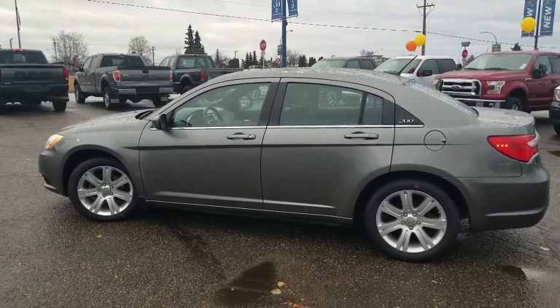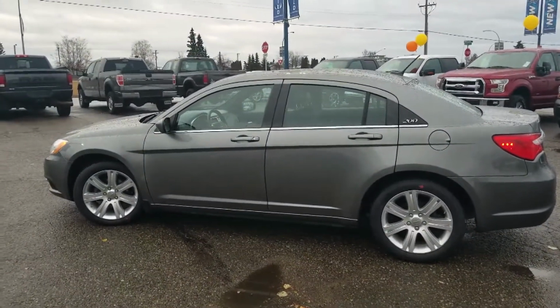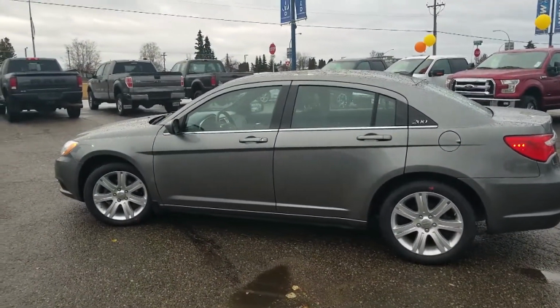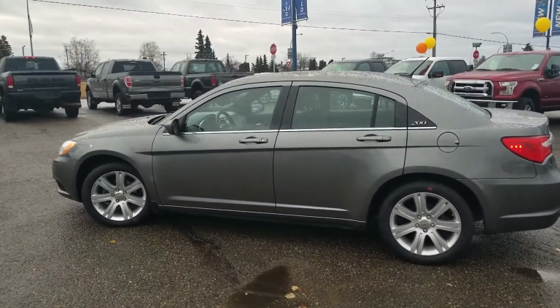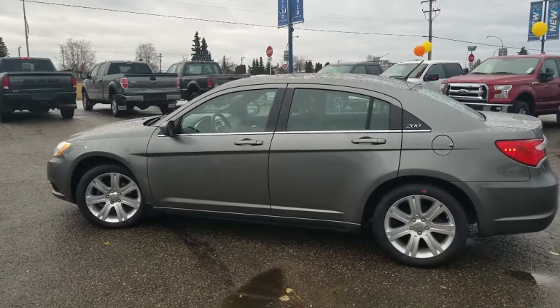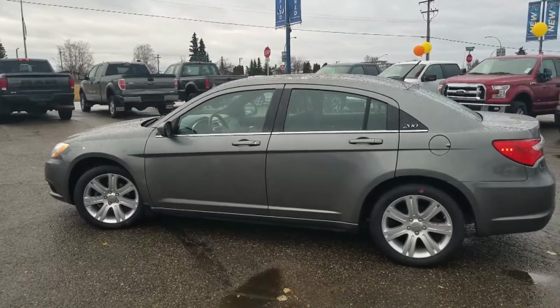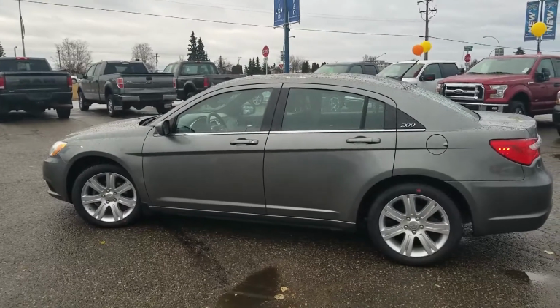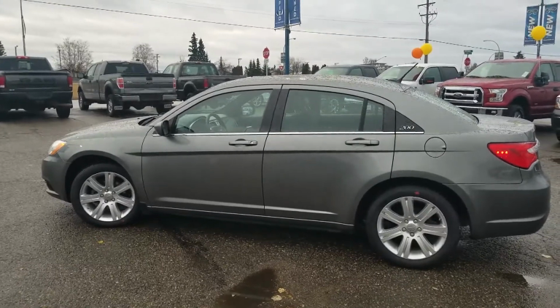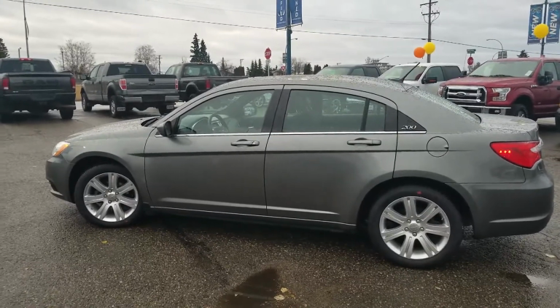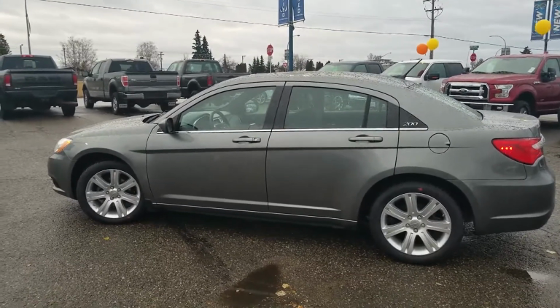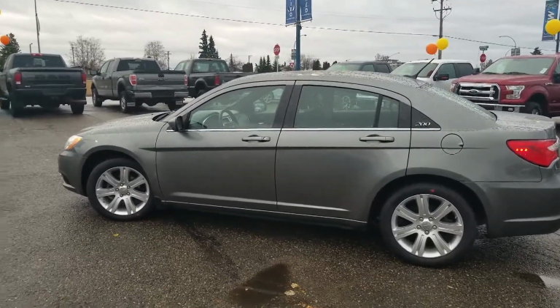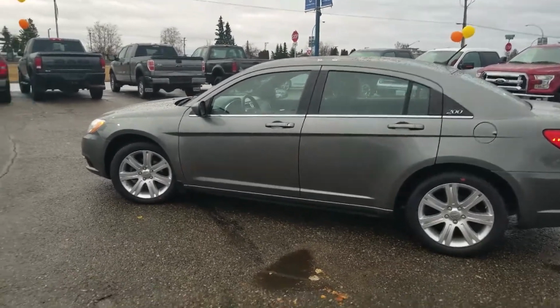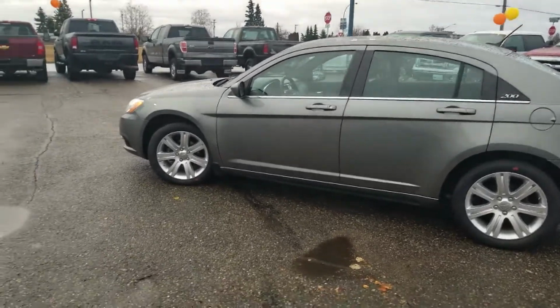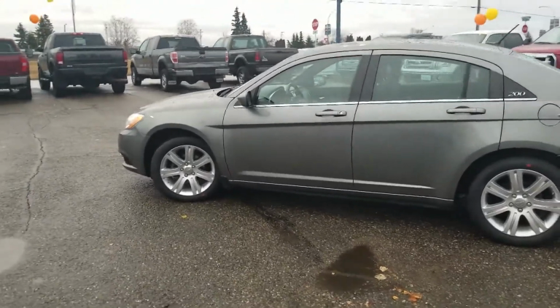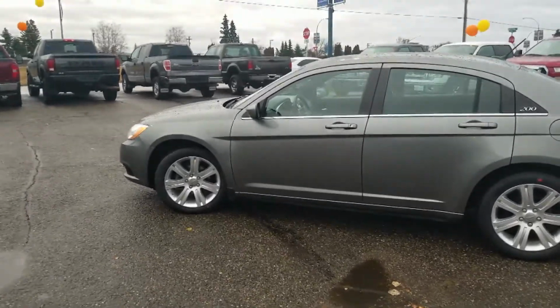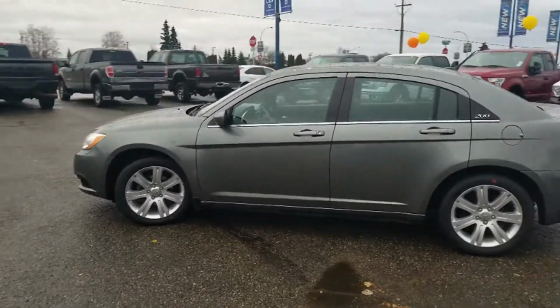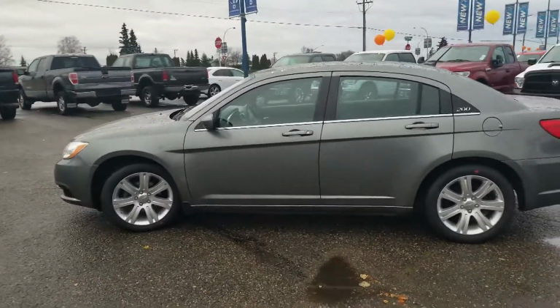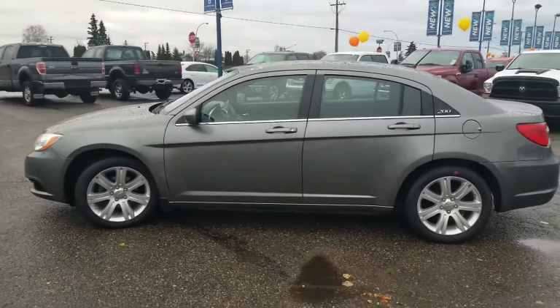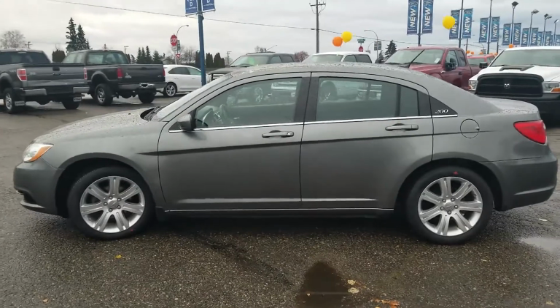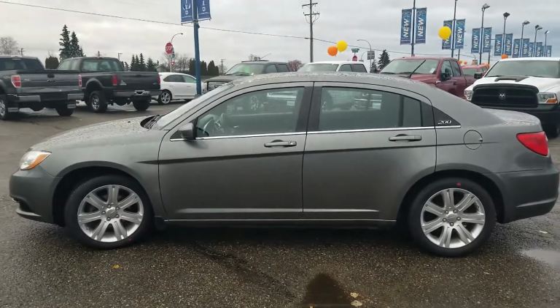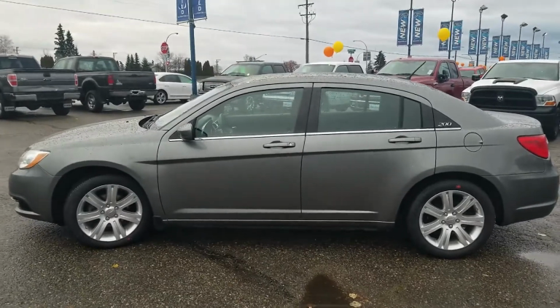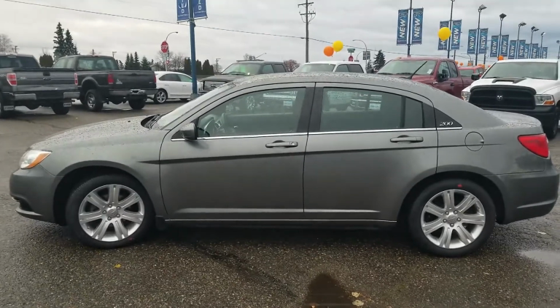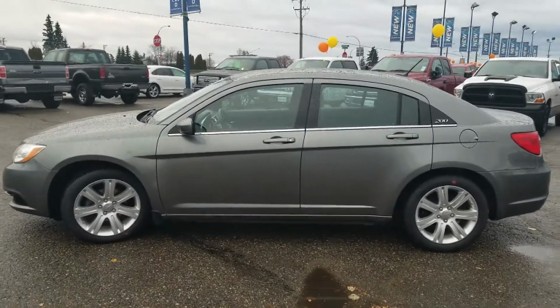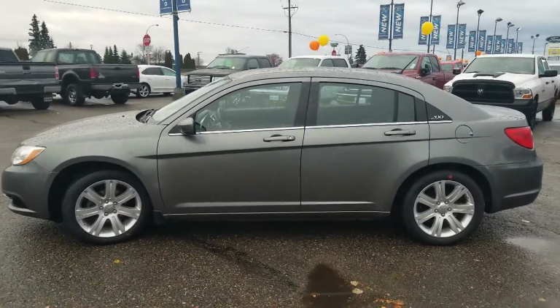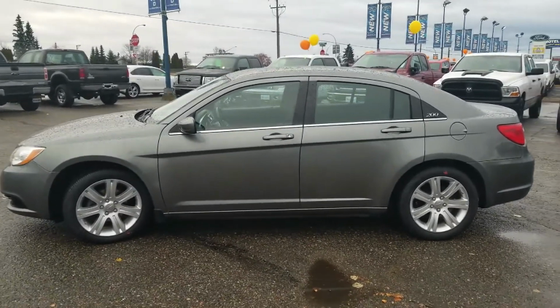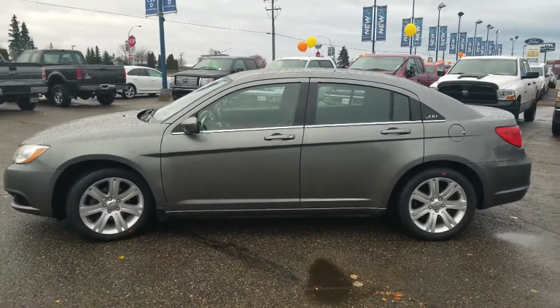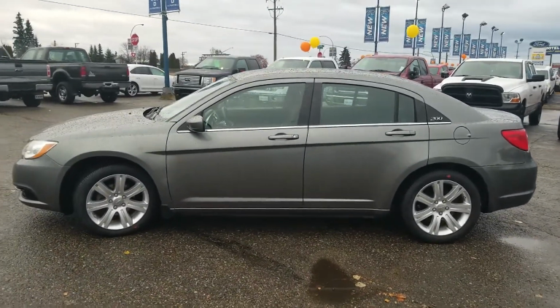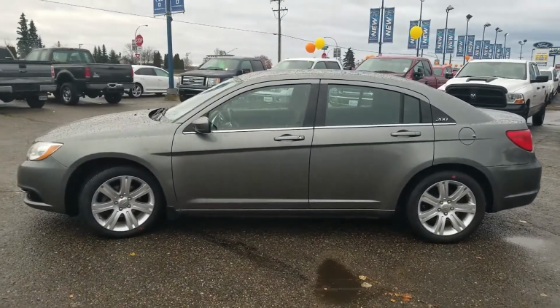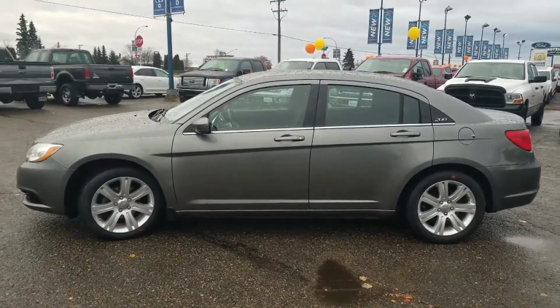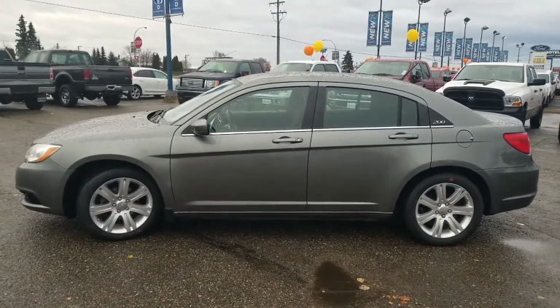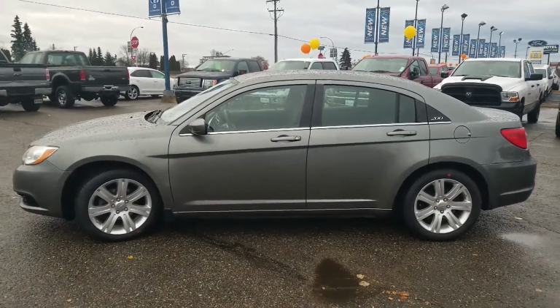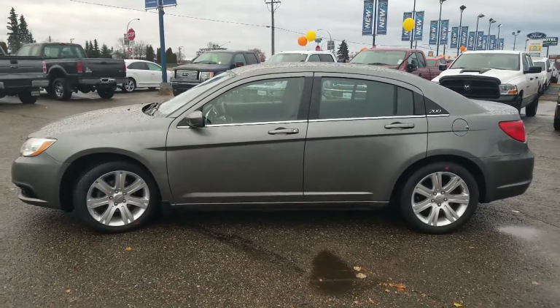So guys, if this is a vehicle you'd be interested in taking for a test drive, you're more than welcome to give us a call at 250-563-8111, or pop by and visit and let's see what we can get you into today. Thanks for watching.